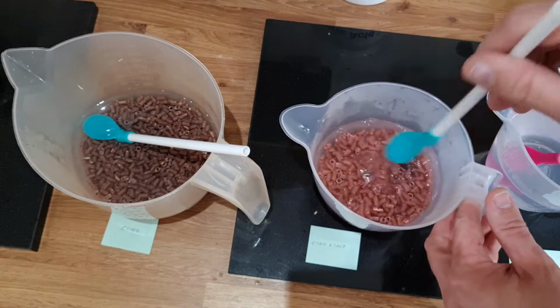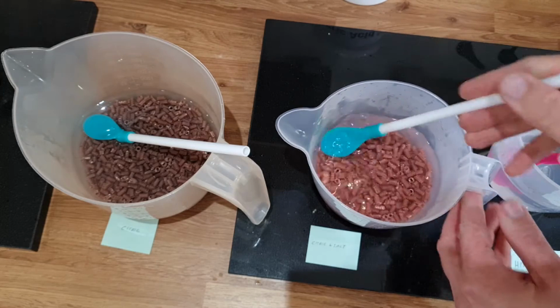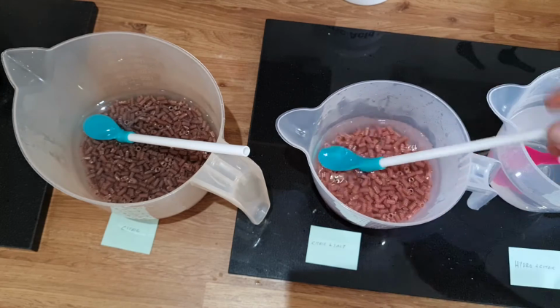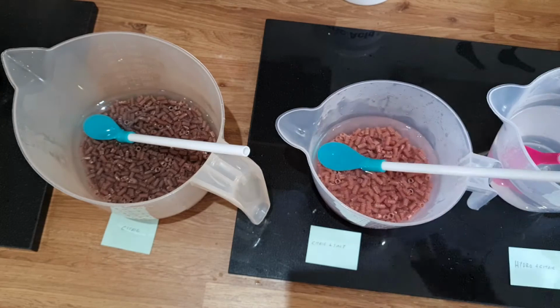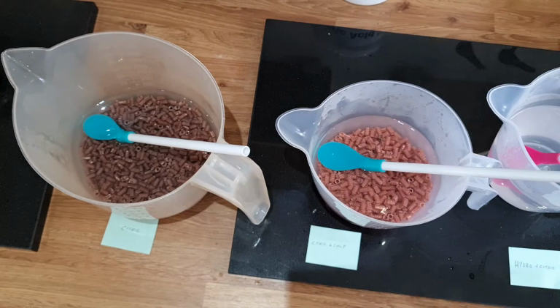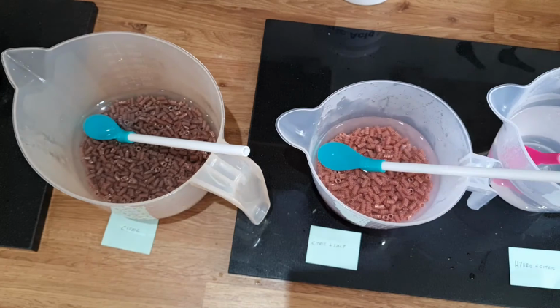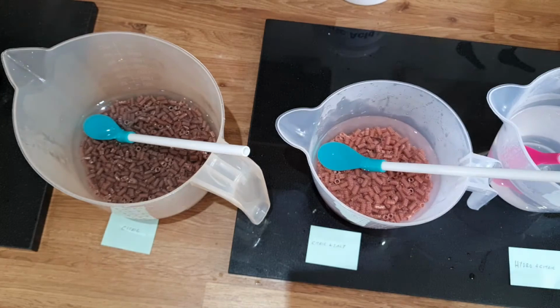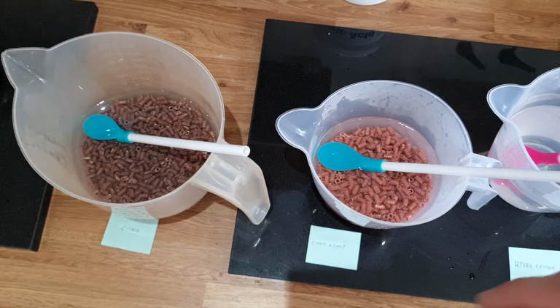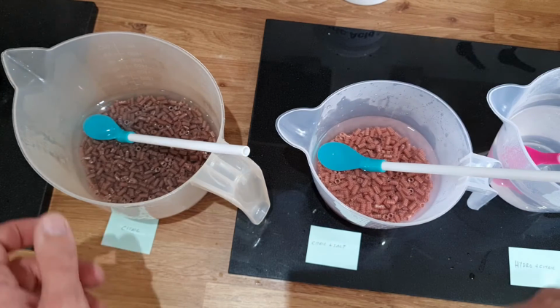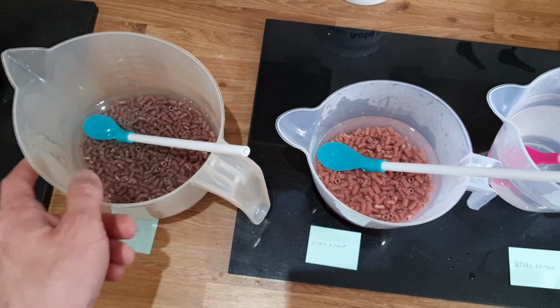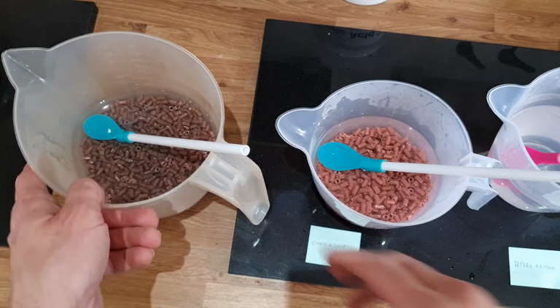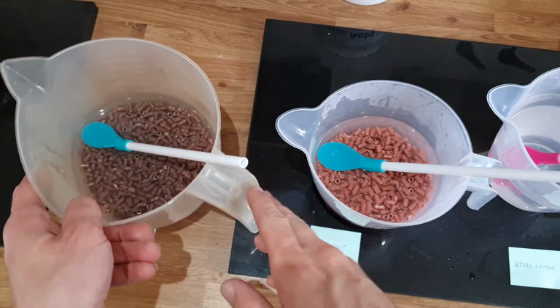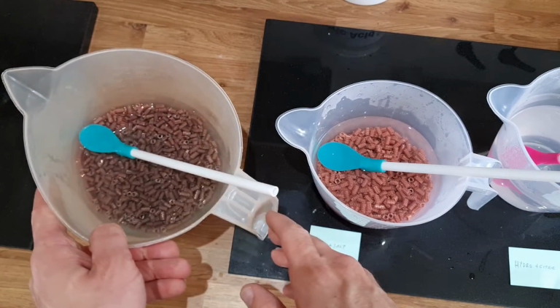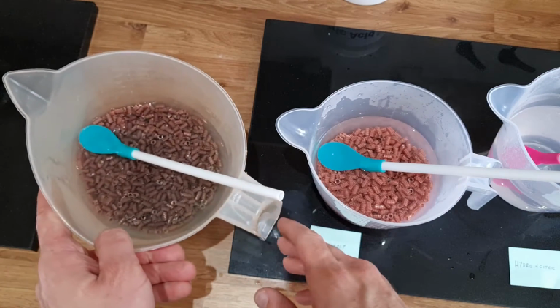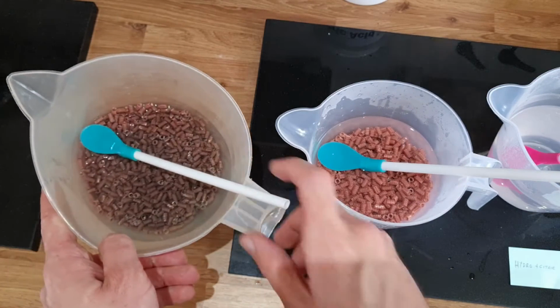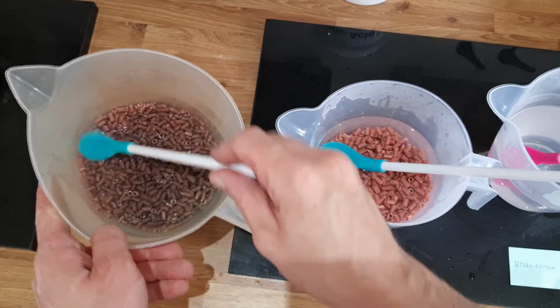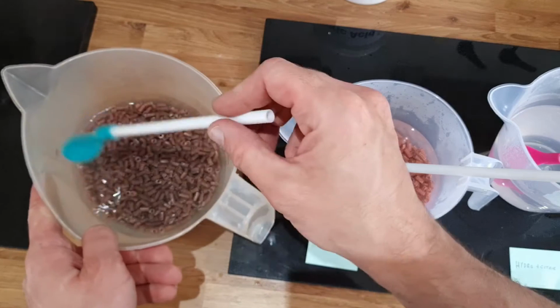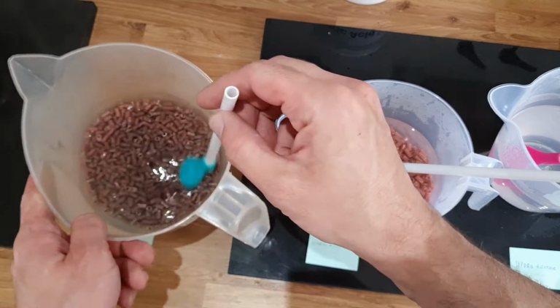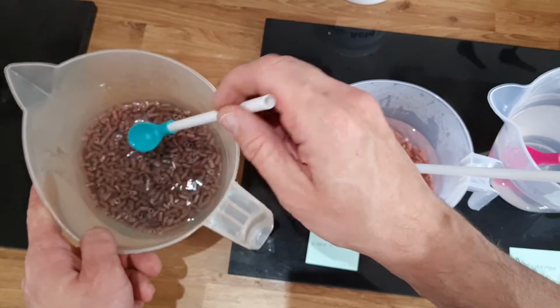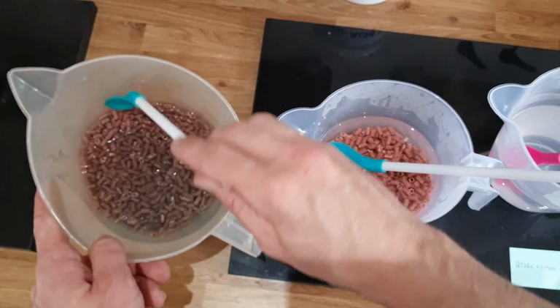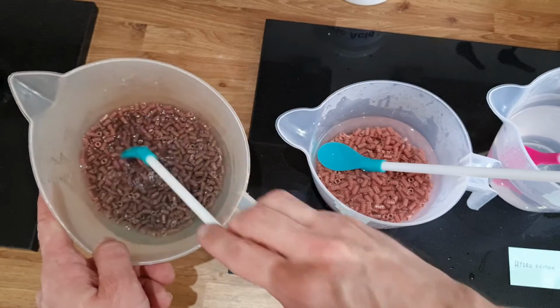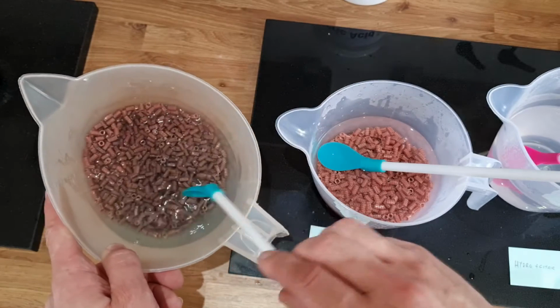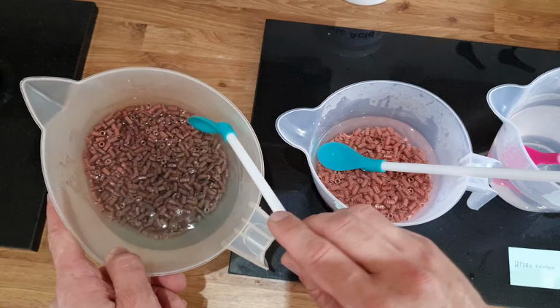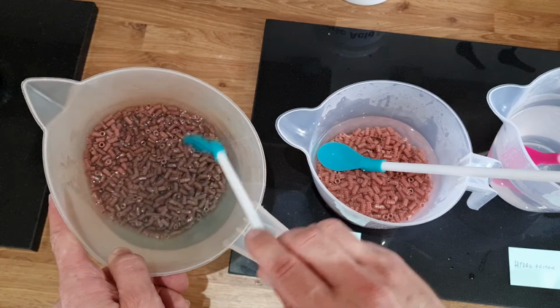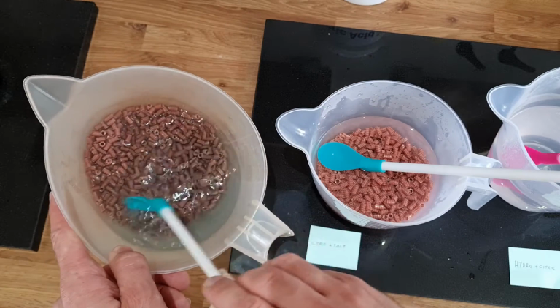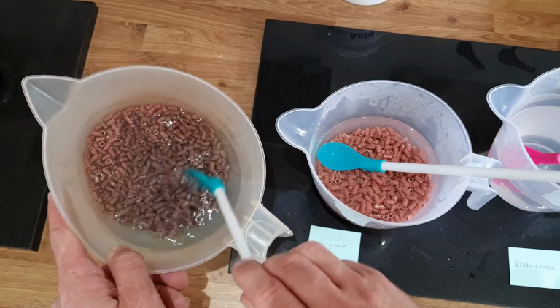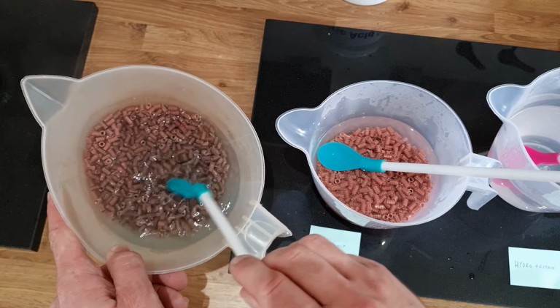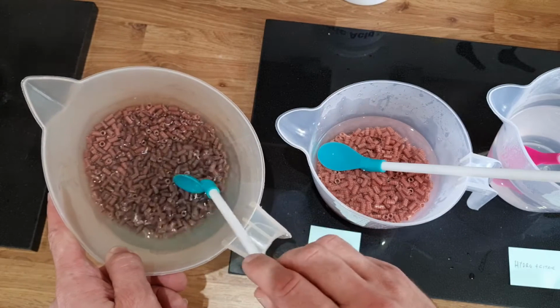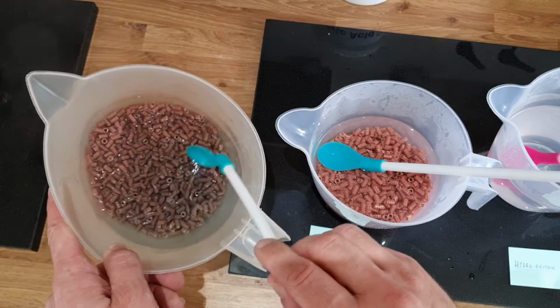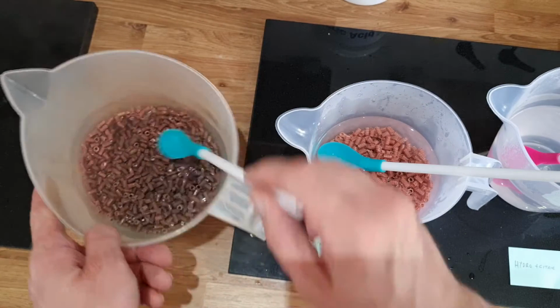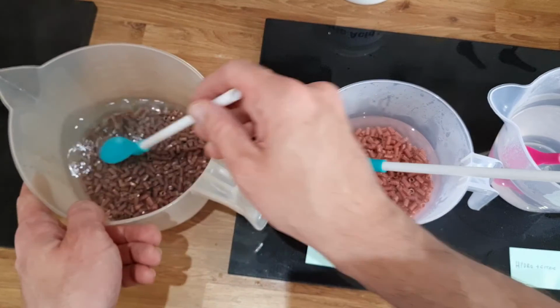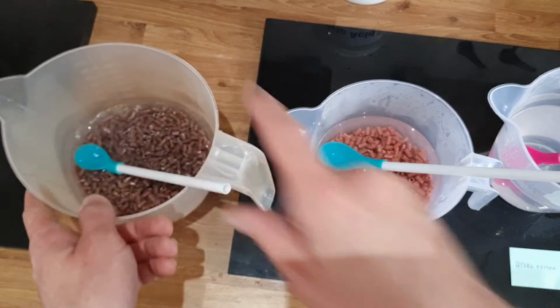Absolutely a guaranteed winner, whereas the citric acid by itself is working but nowhere near as much.